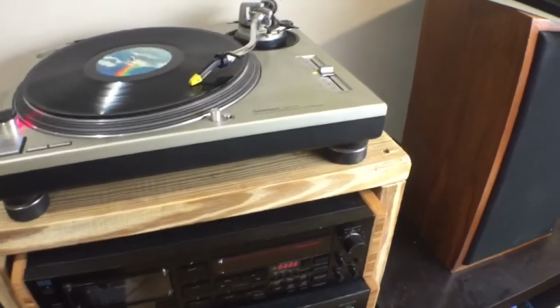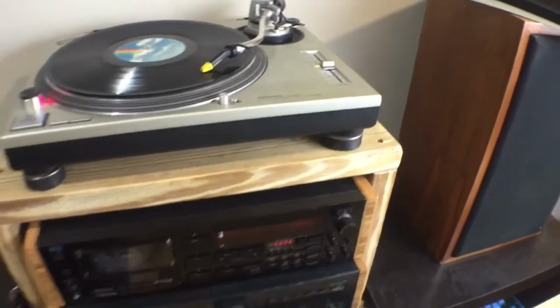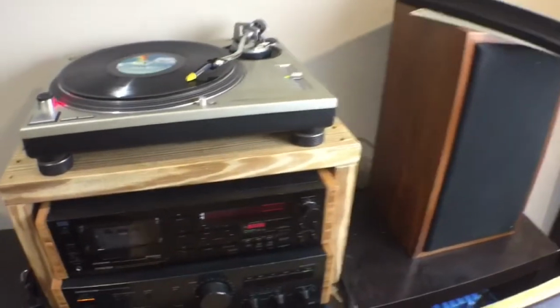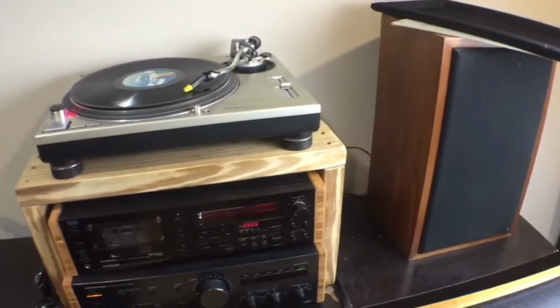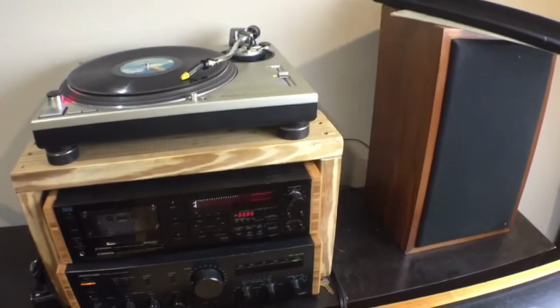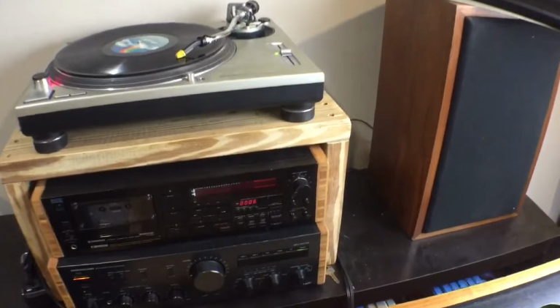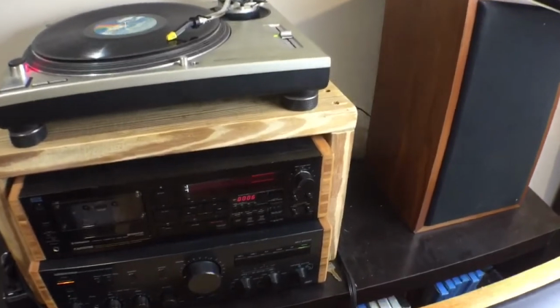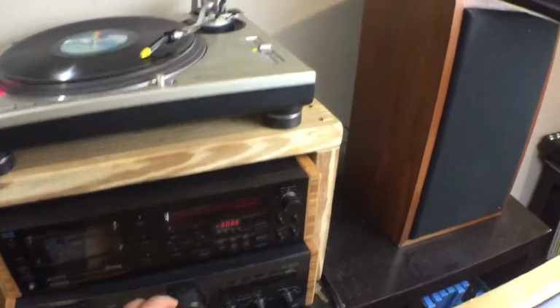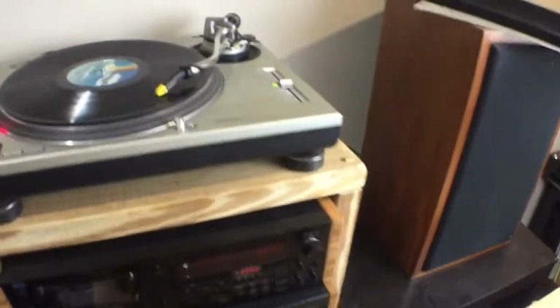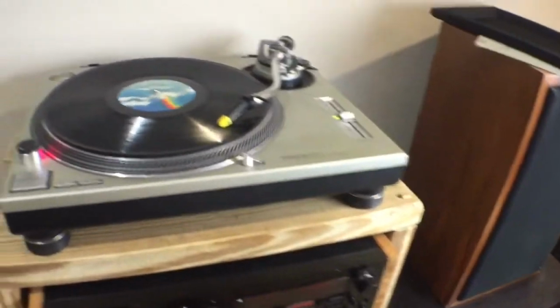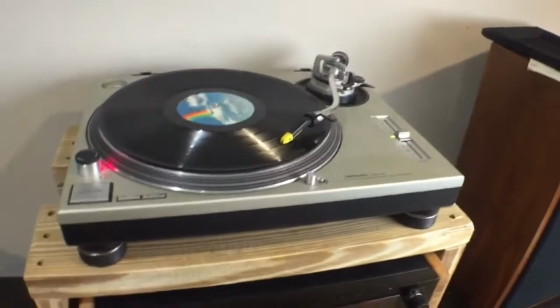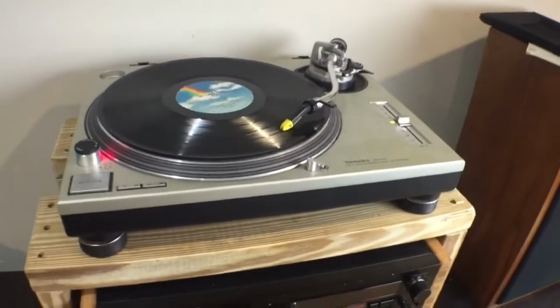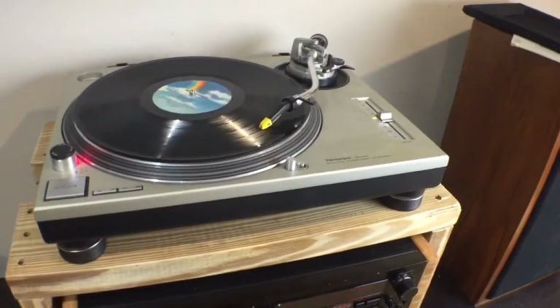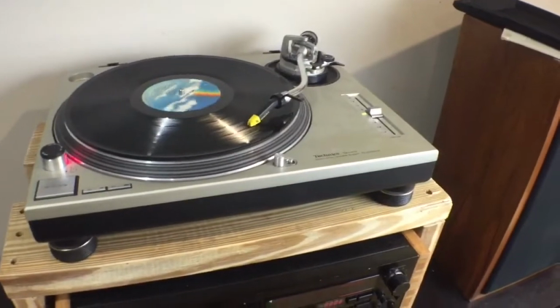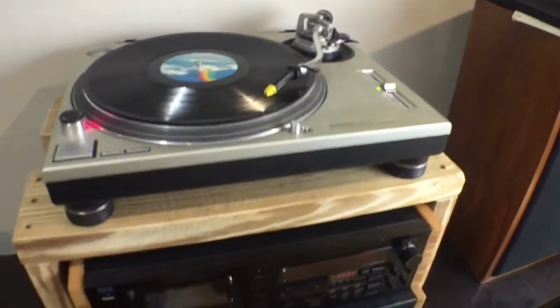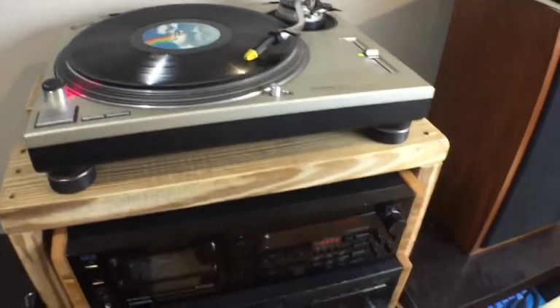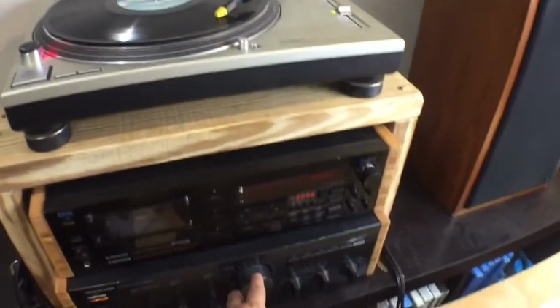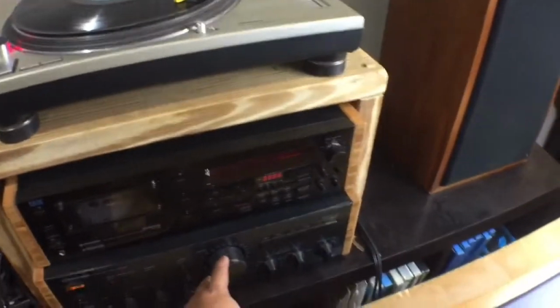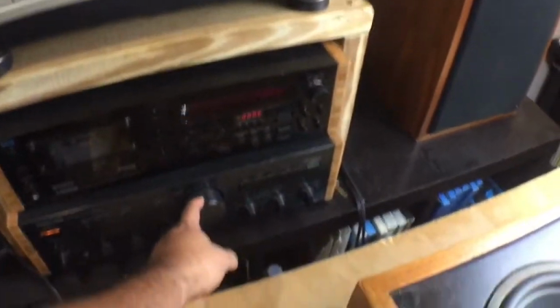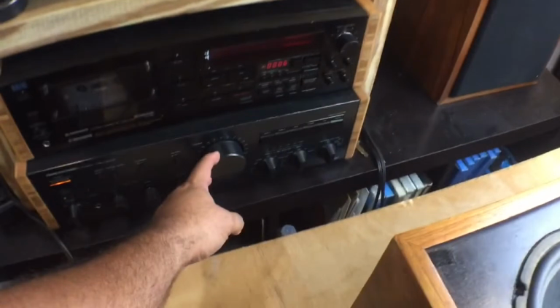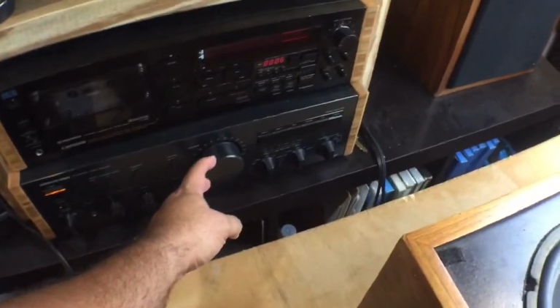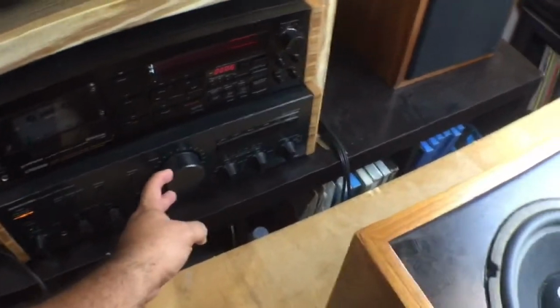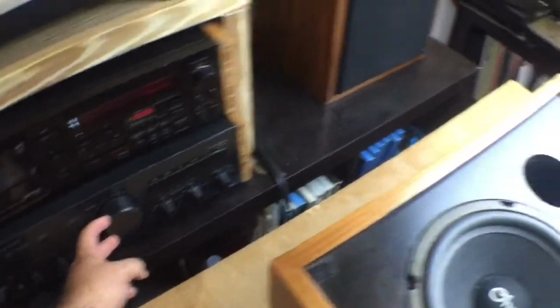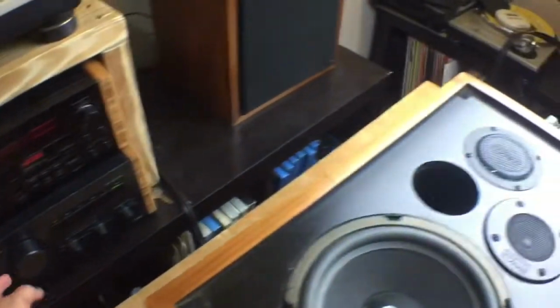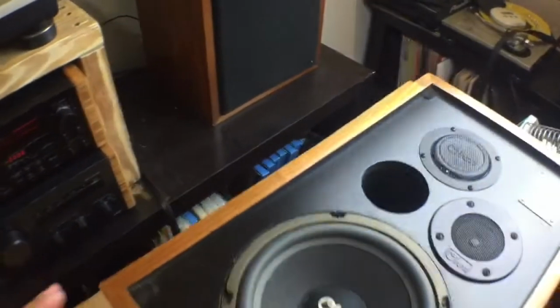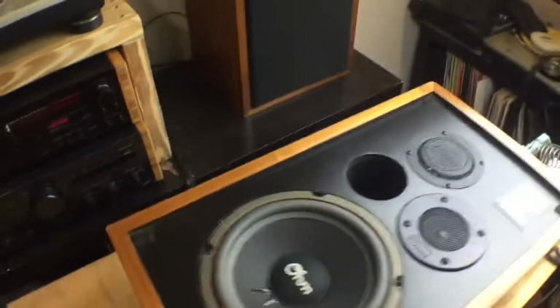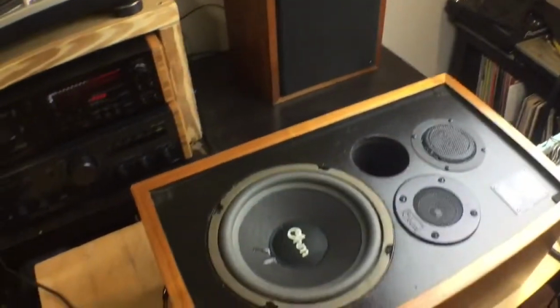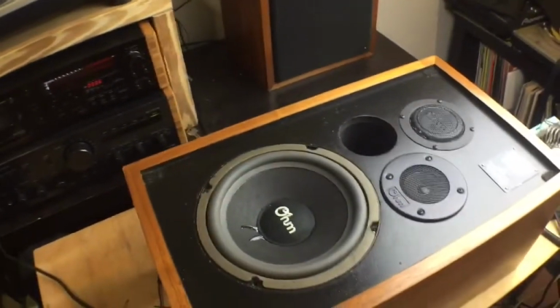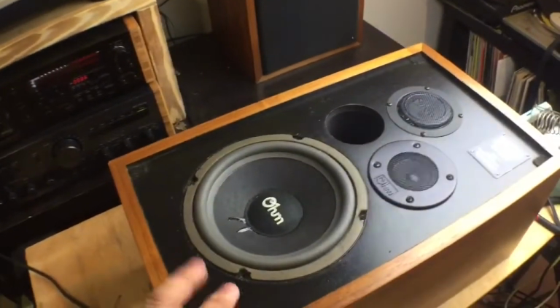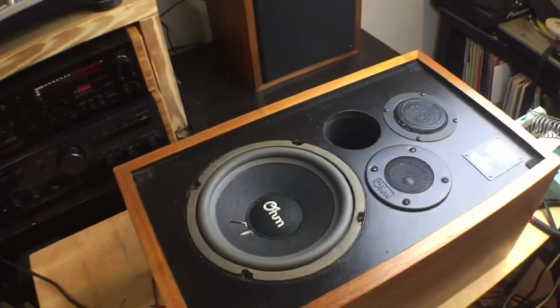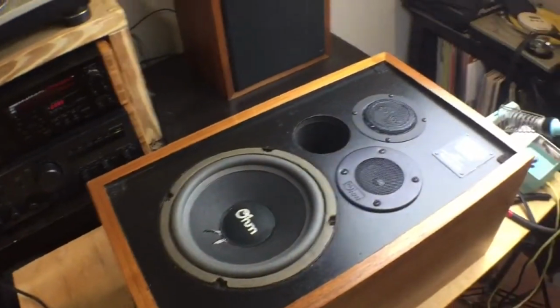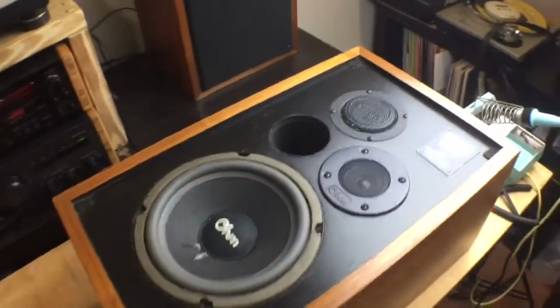Hey guys, another repair video. A little Steely Dan playing in the background — you guys know I love Steely Dan. Let's lower that down real quick. Today it's going to be one of my own speakers.